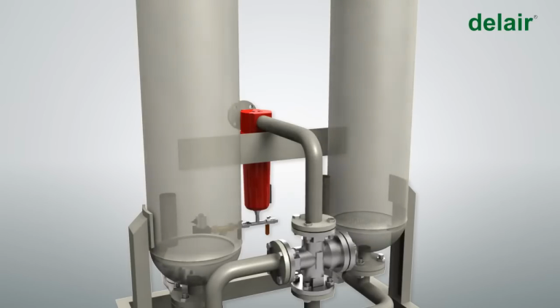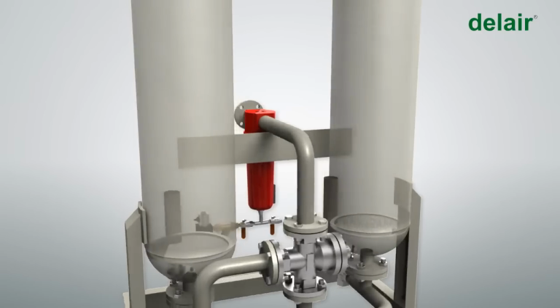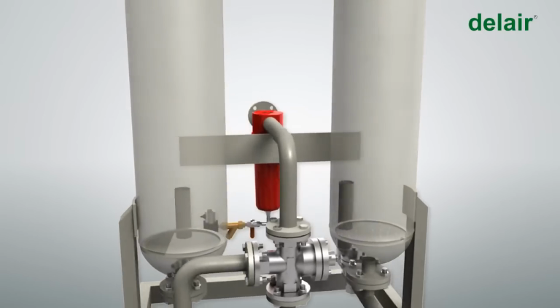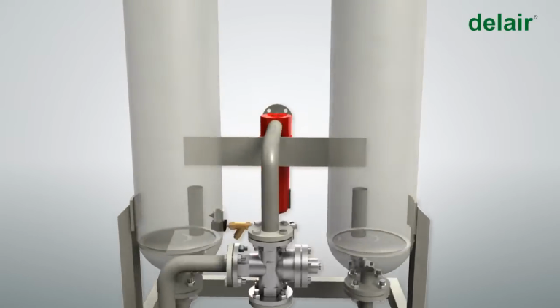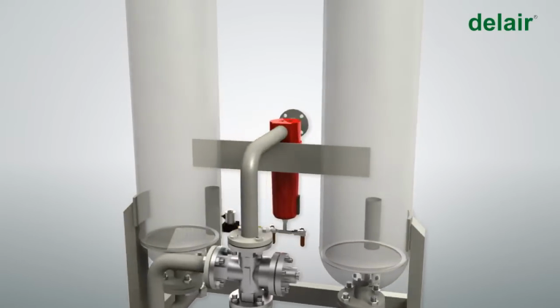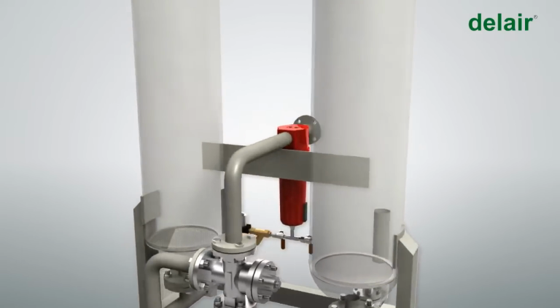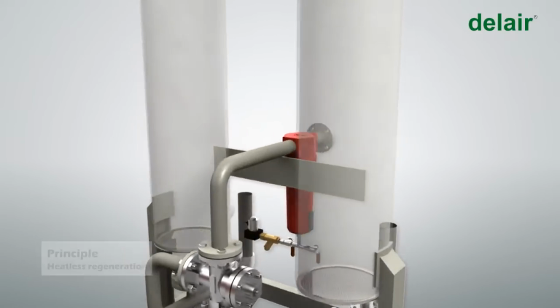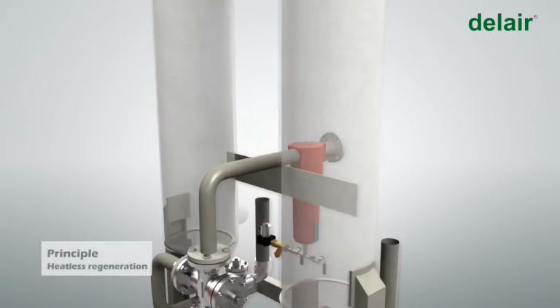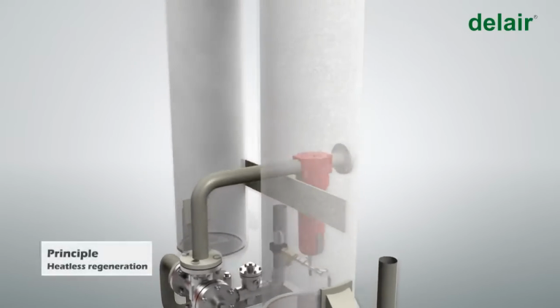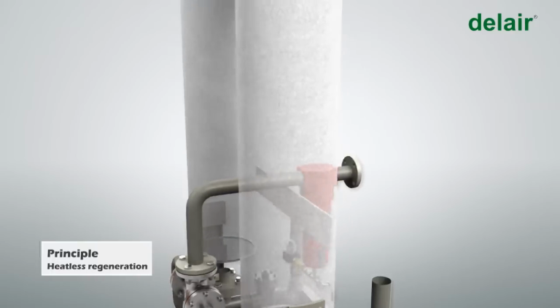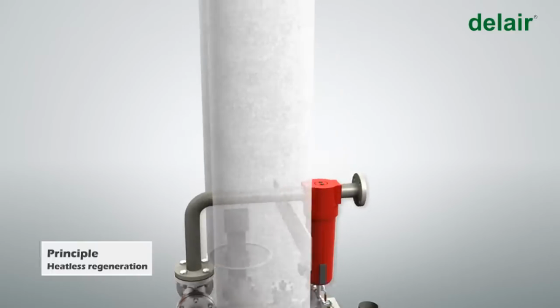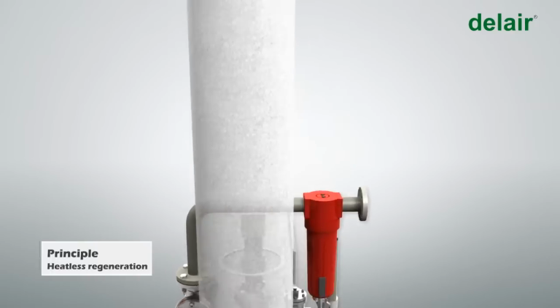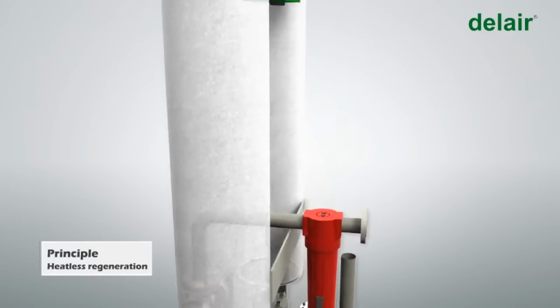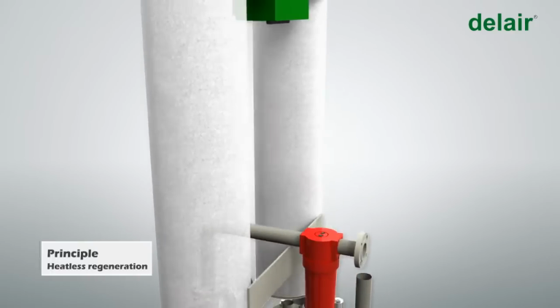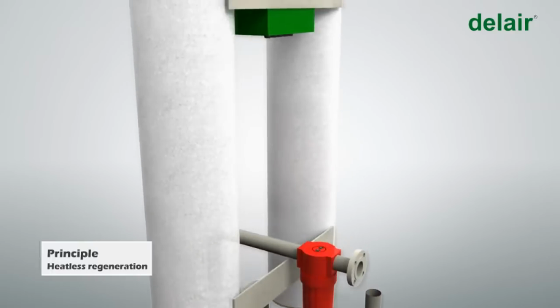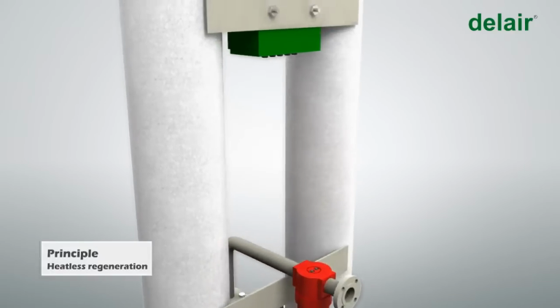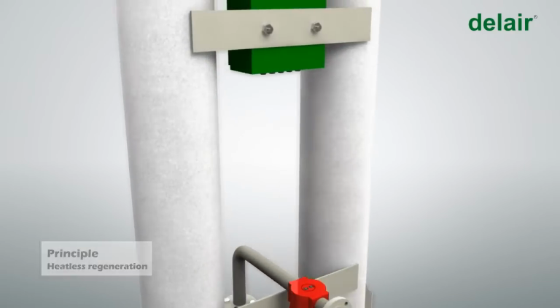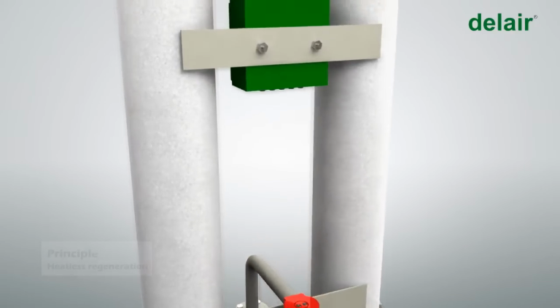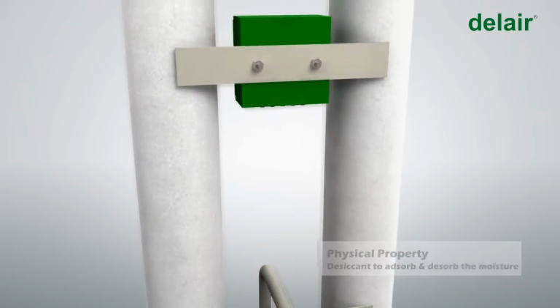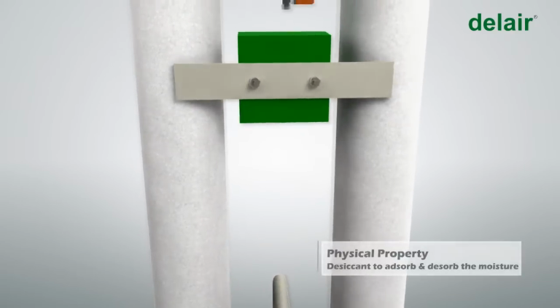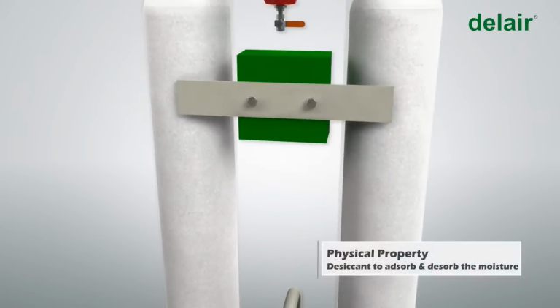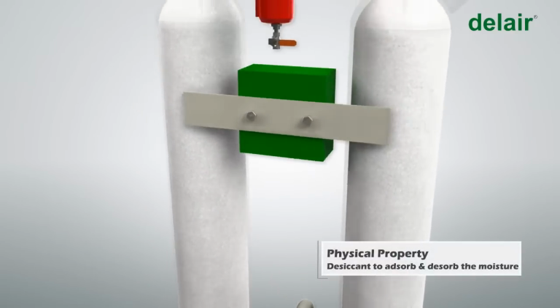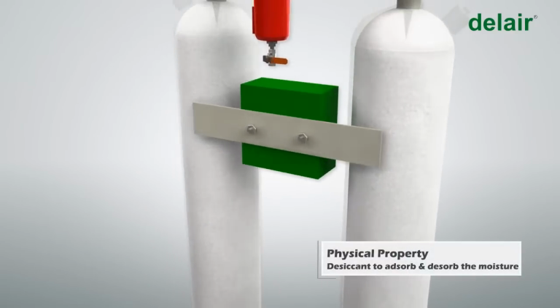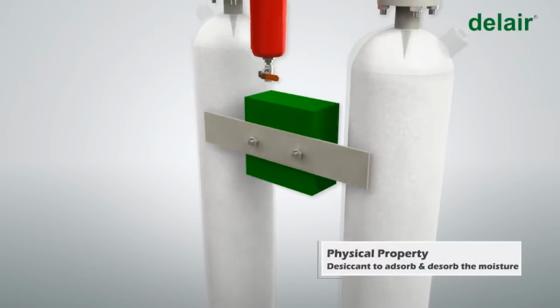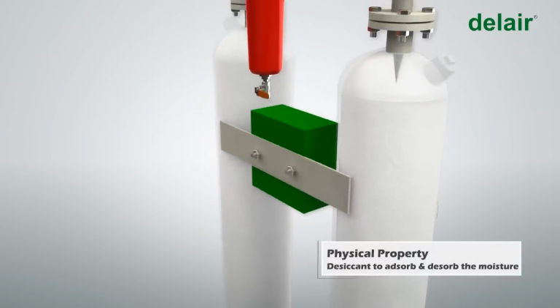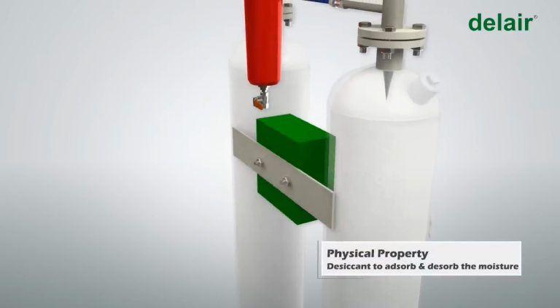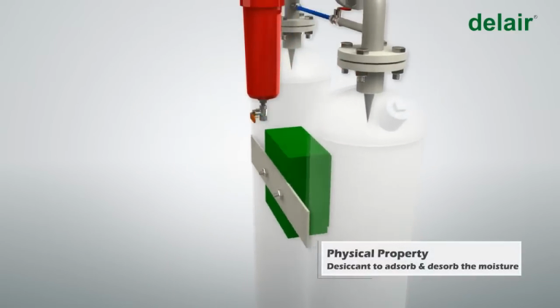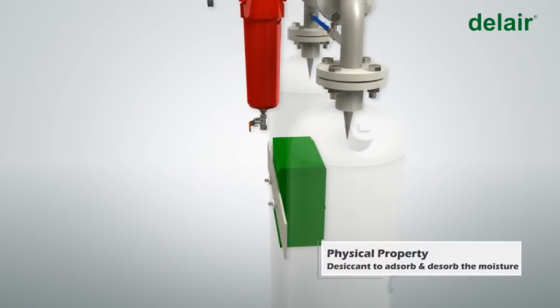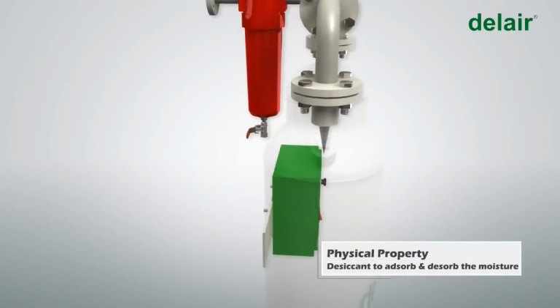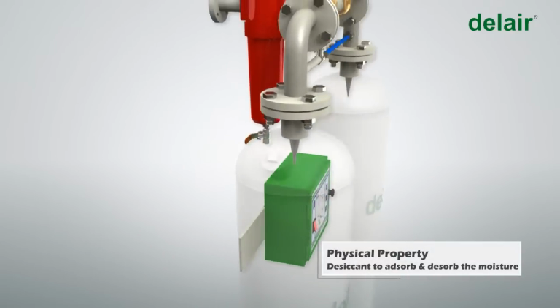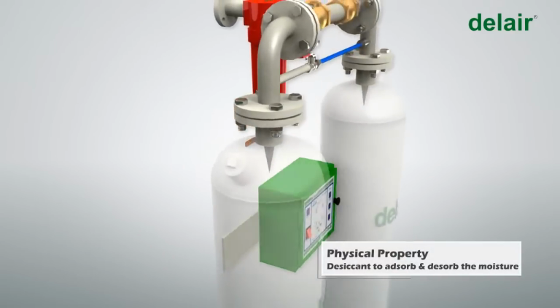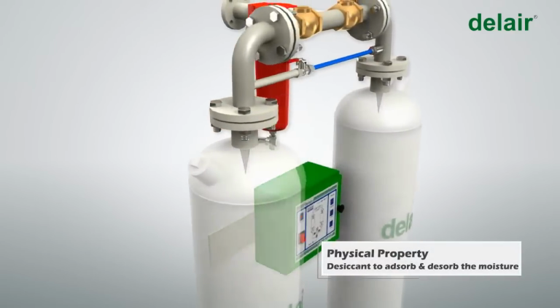Del Air dryers use desiccant types 10 and 21 as the adsorbing media. Del Air desiccant type dryers operate on the principle of heatless regeneration, utilizing the physical property of the desiccant to adsorb and desorb moisture.